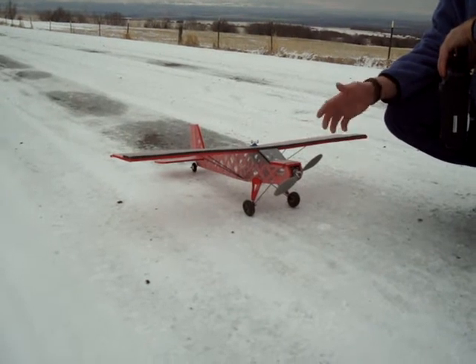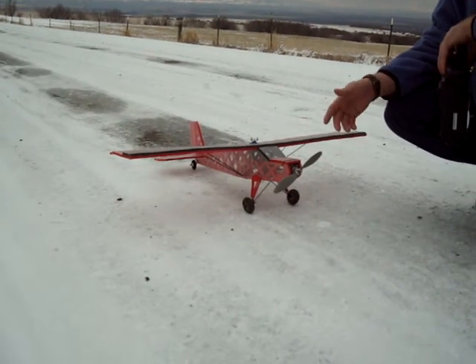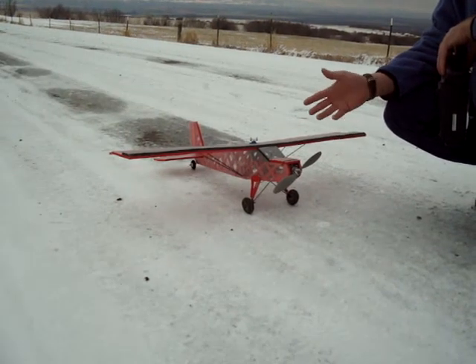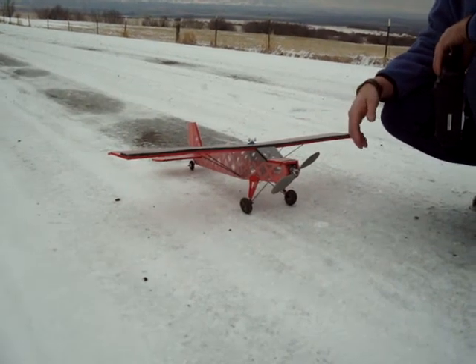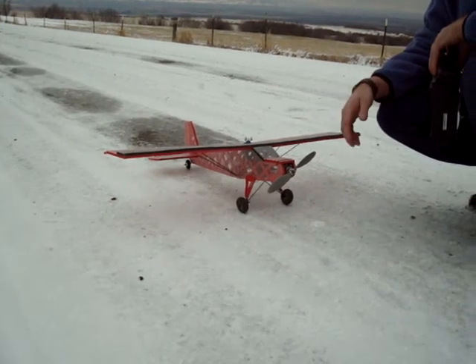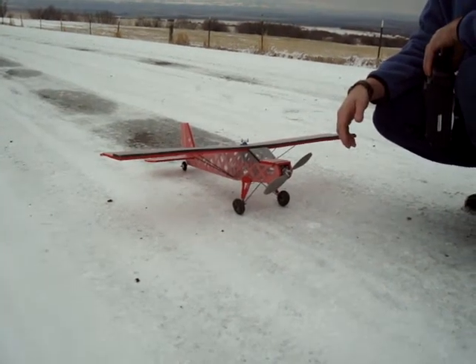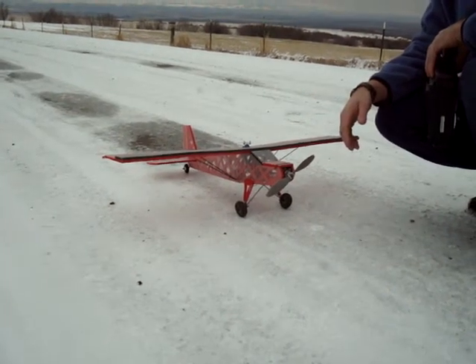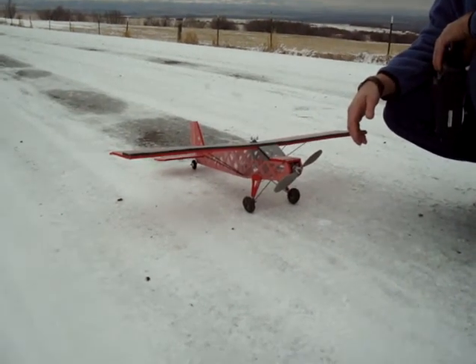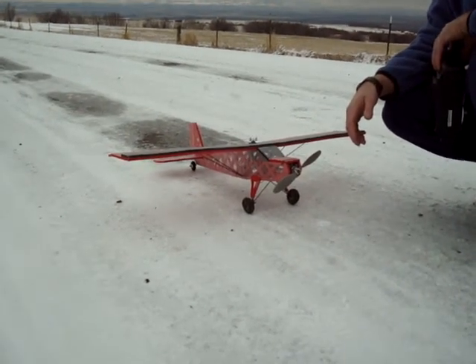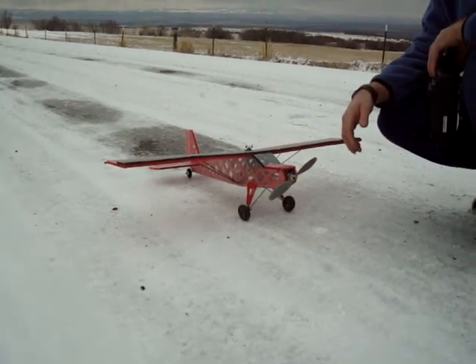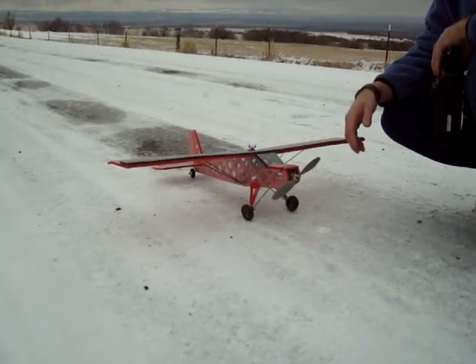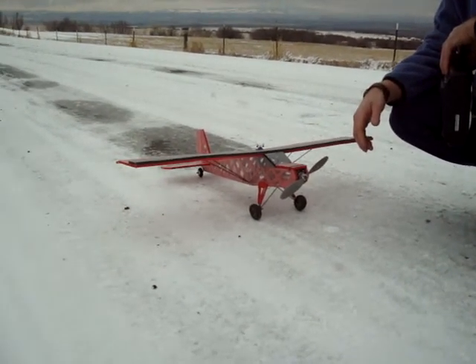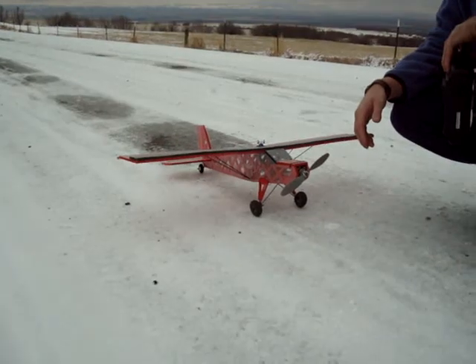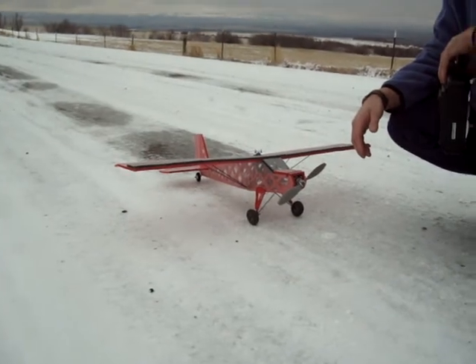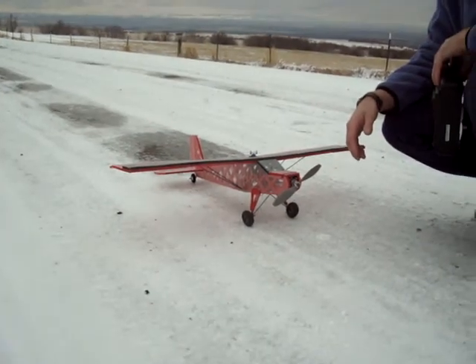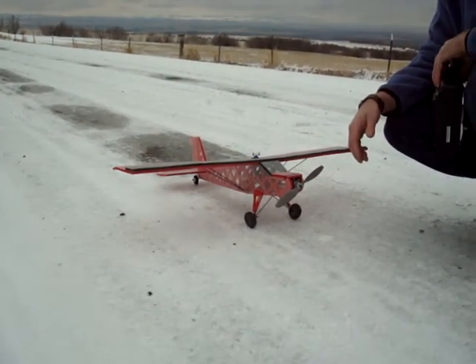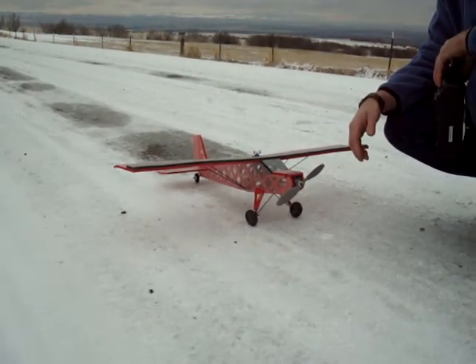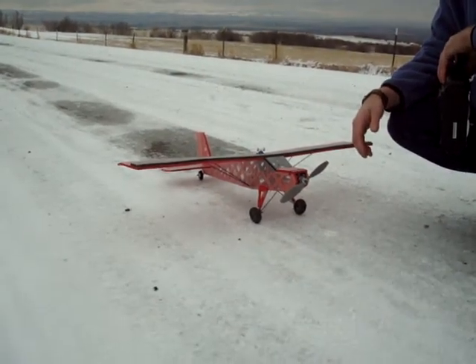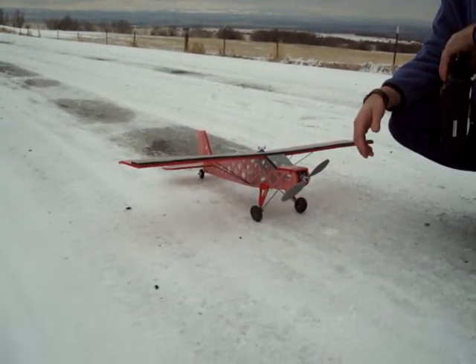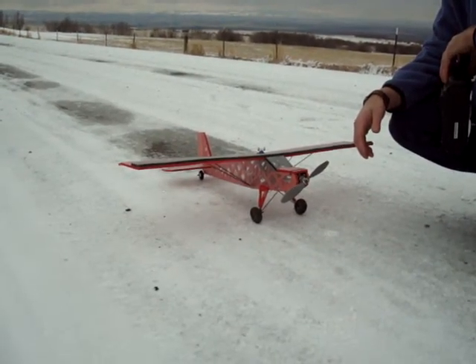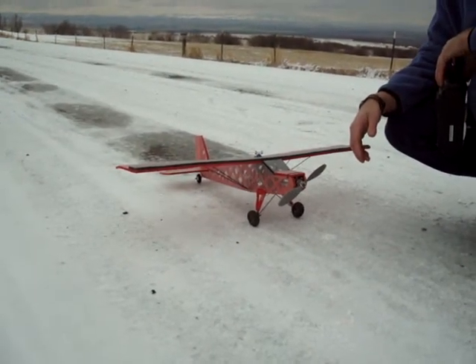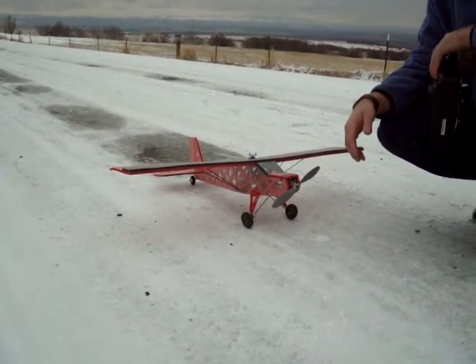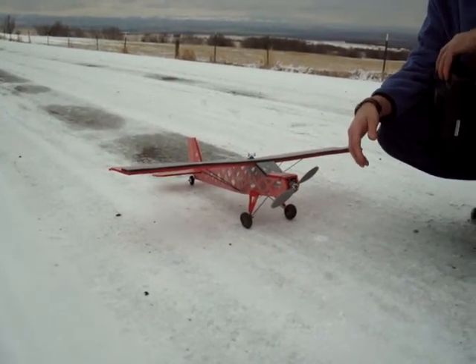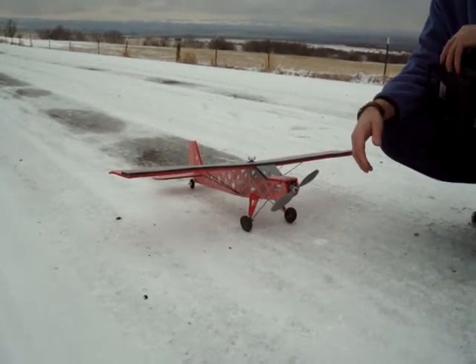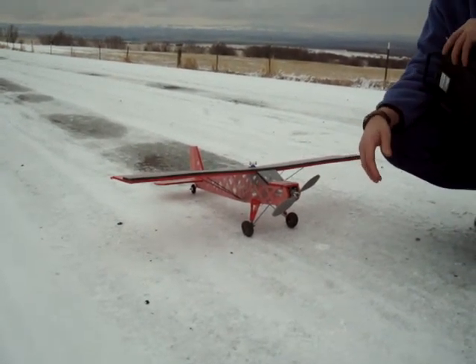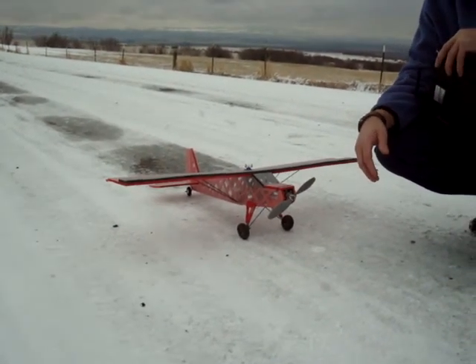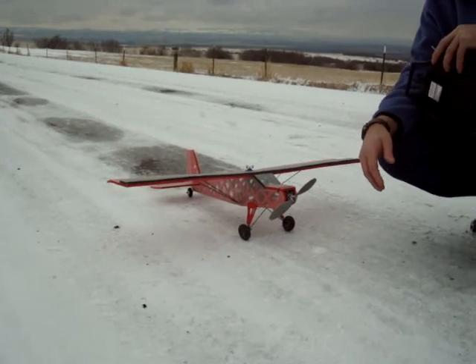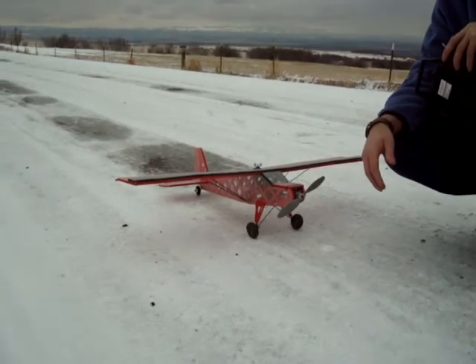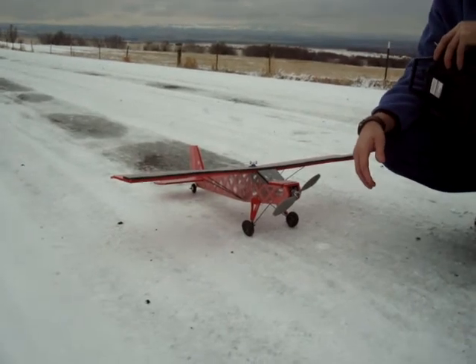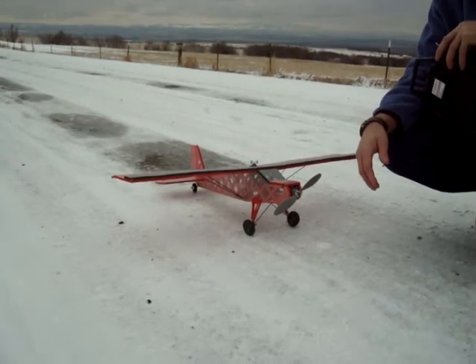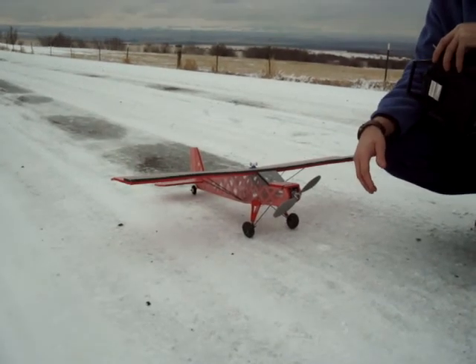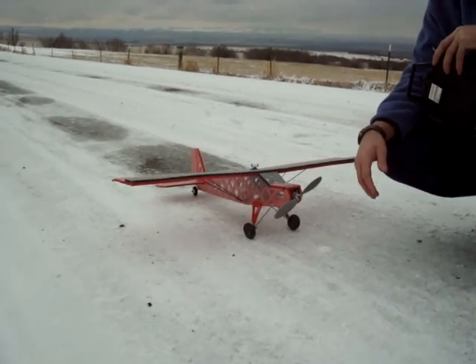Generally you don't hurt any electronics — you just bust up the airframes. So I hope you enjoyed this. Please give the video a thumbs up; I really appreciate it.